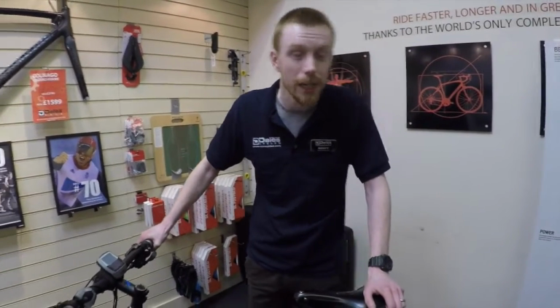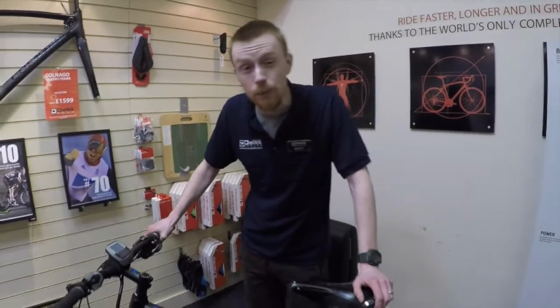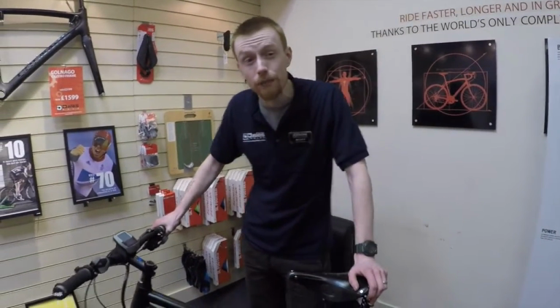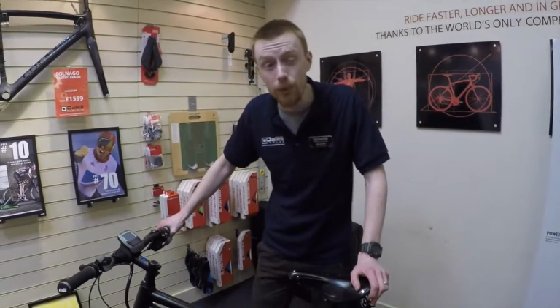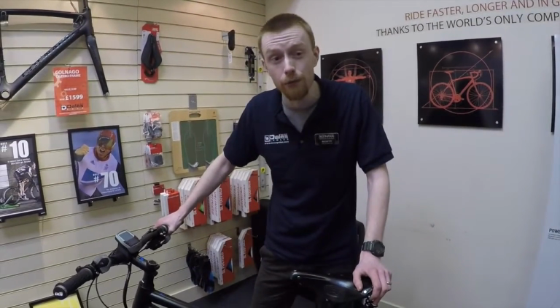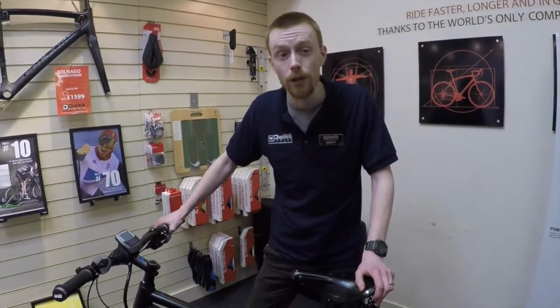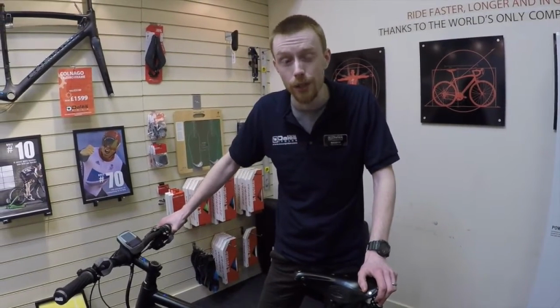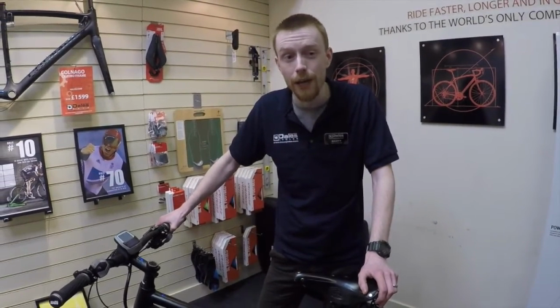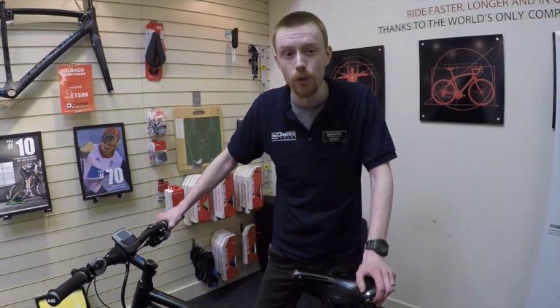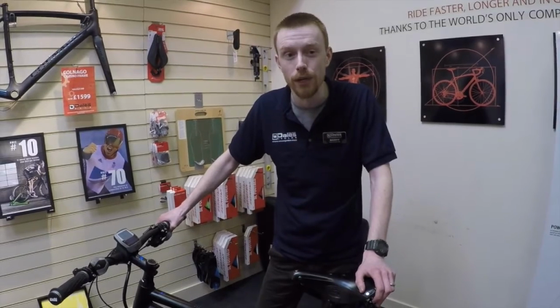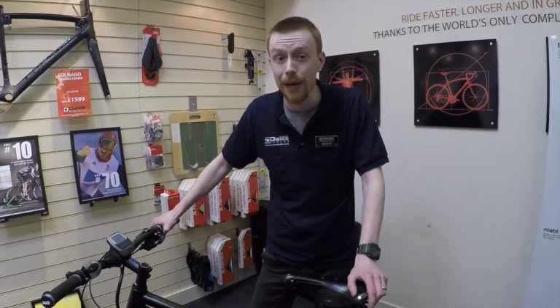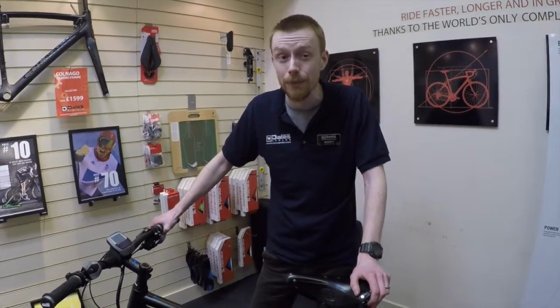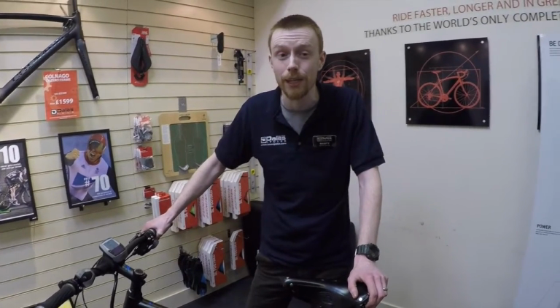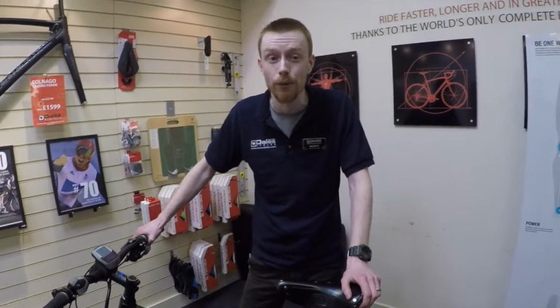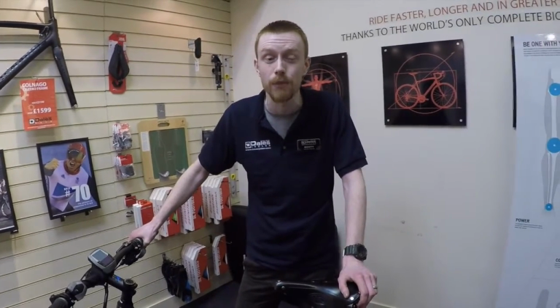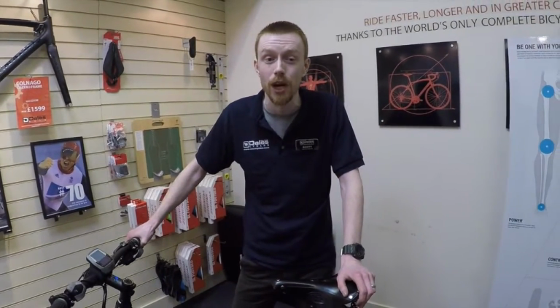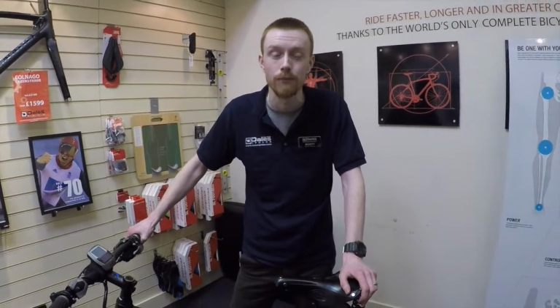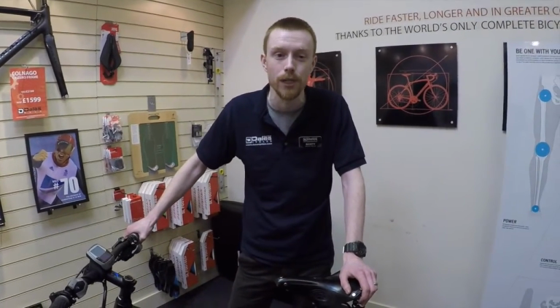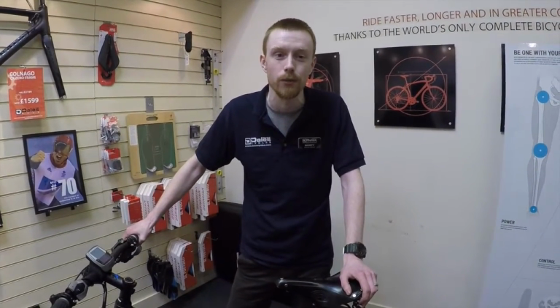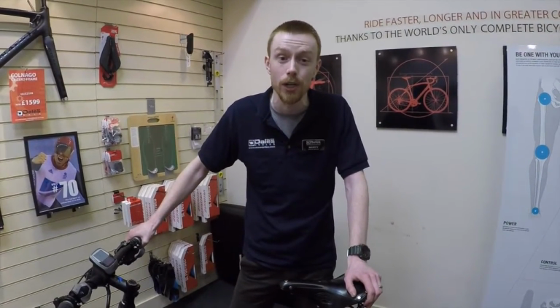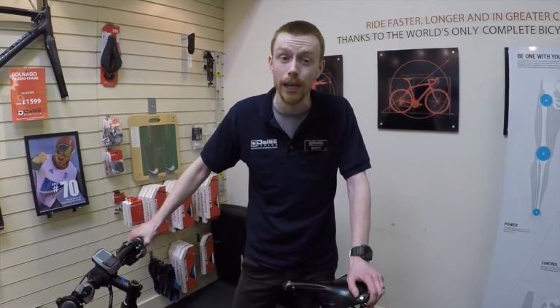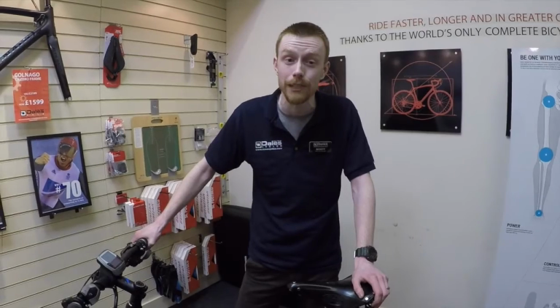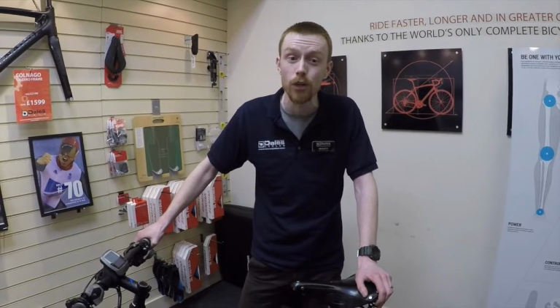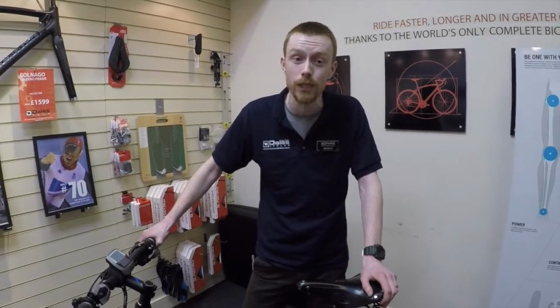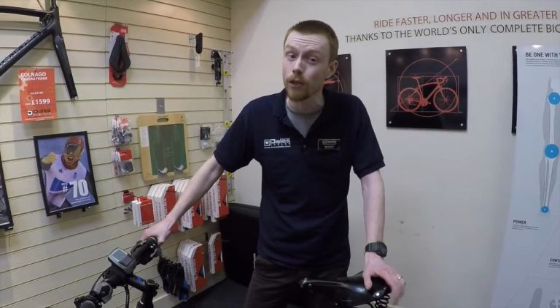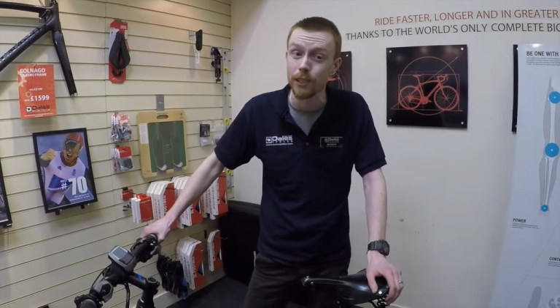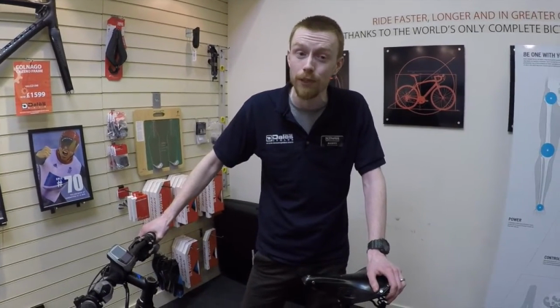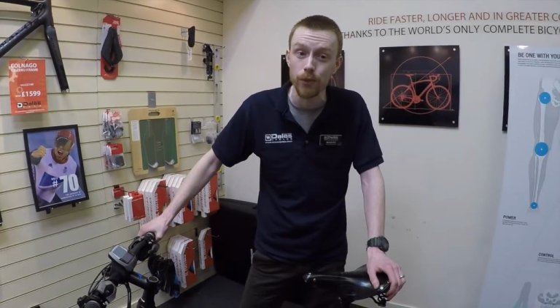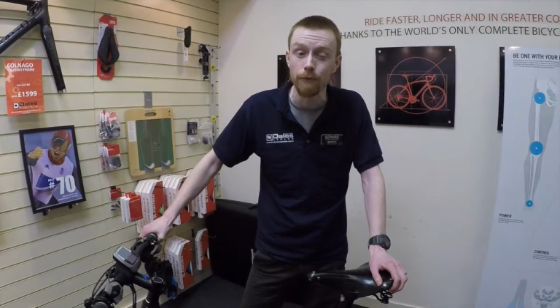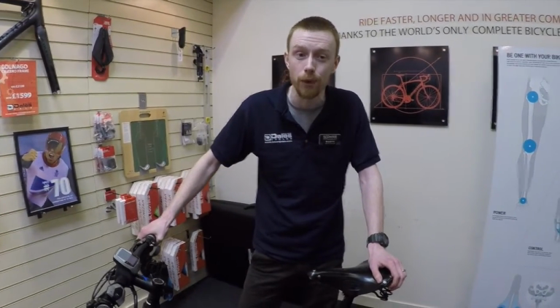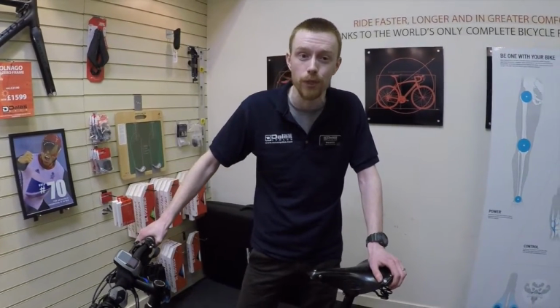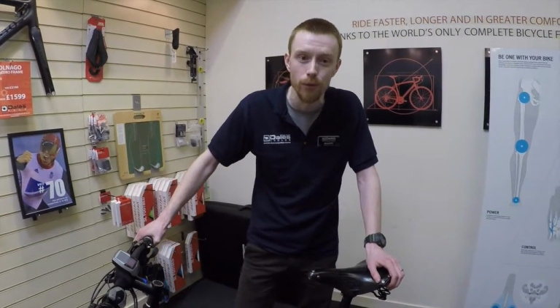The Bosch bikes are available with either a 400 or a 500 watt hour battery pack that can give you as much as 100 miles on a single charge if left in eco mode, or as little as 50 miles in a very powerful turbo mode.